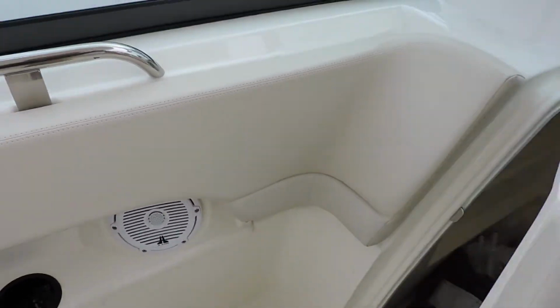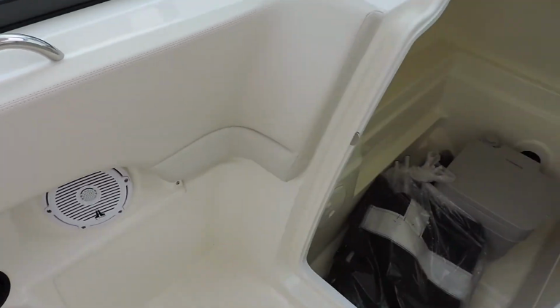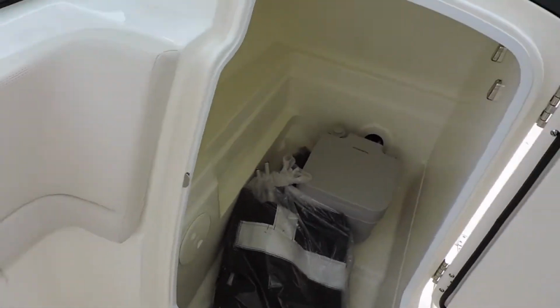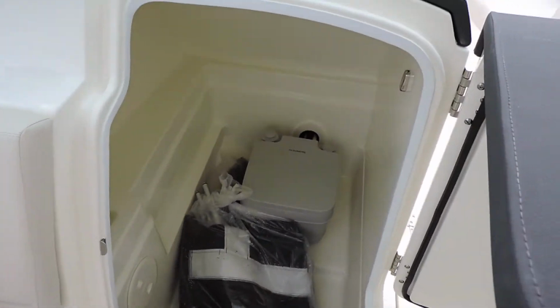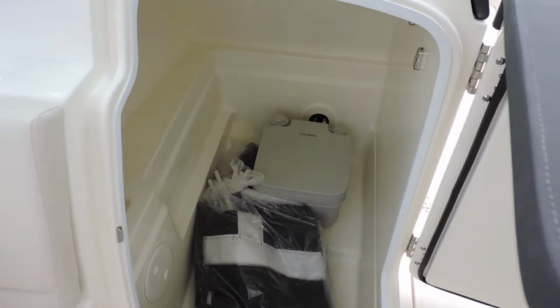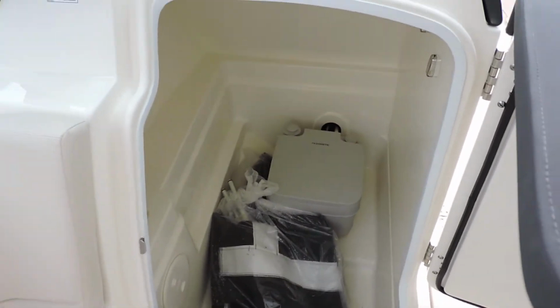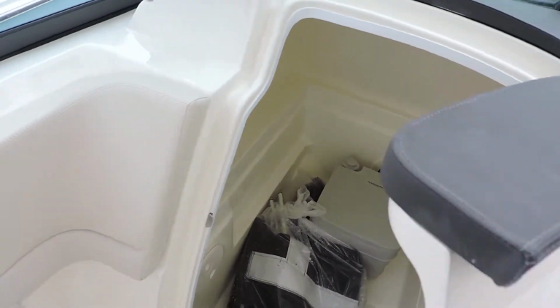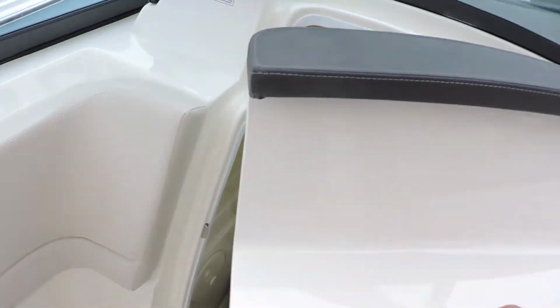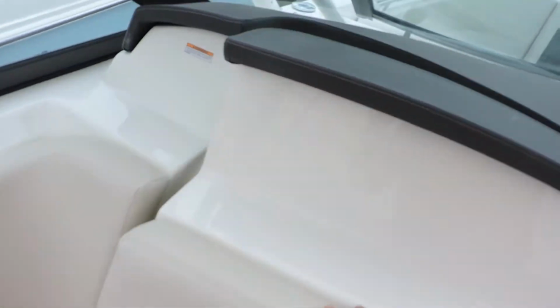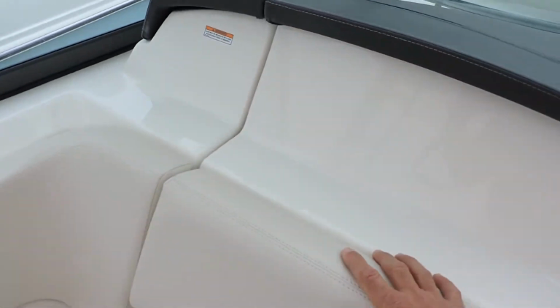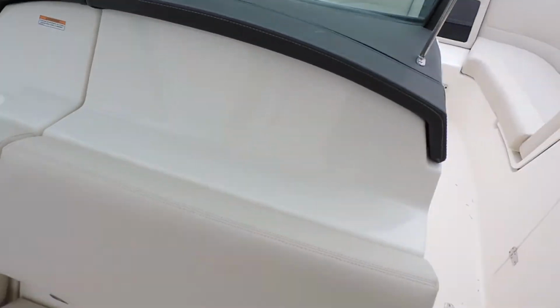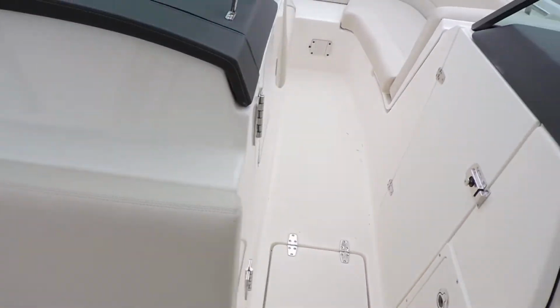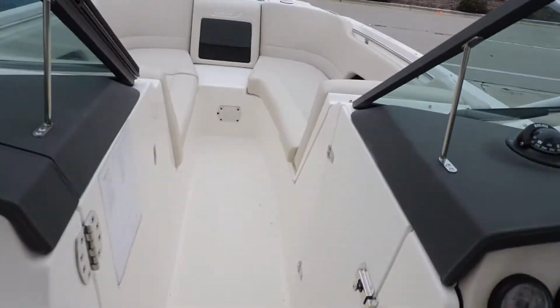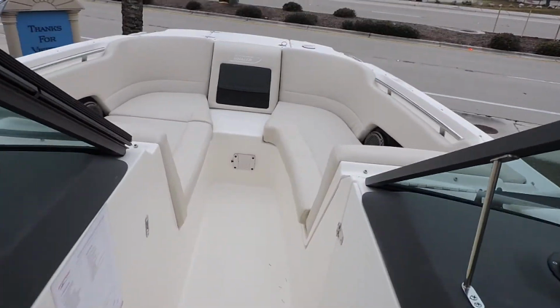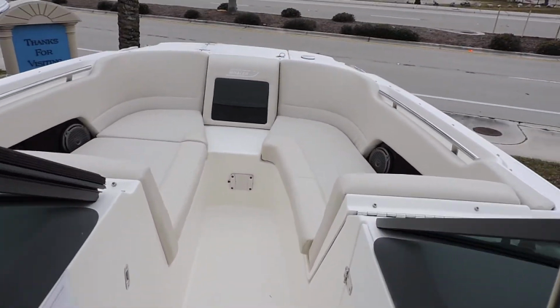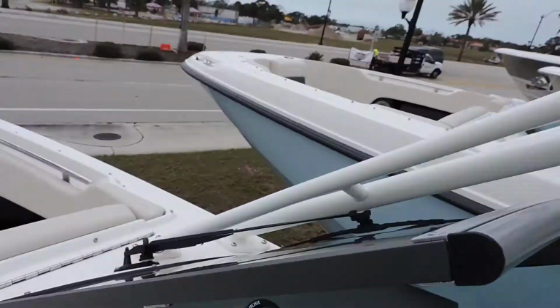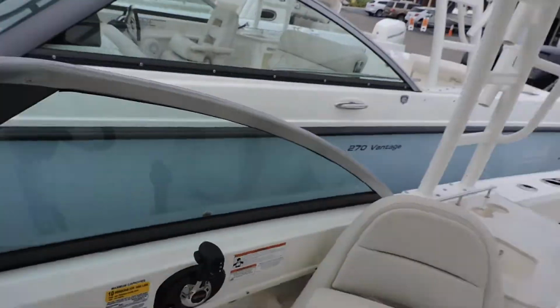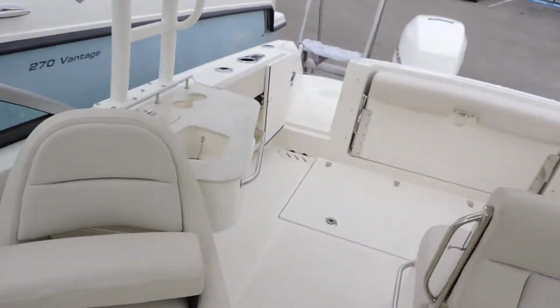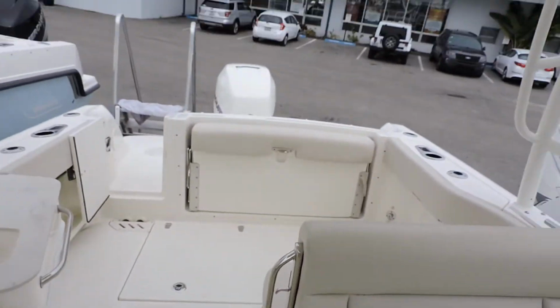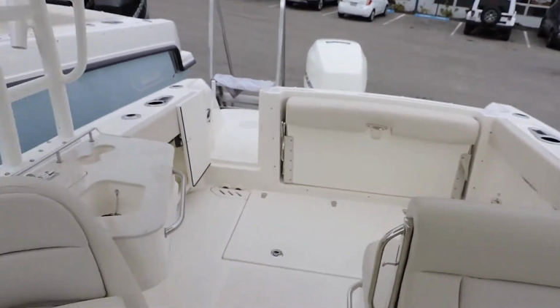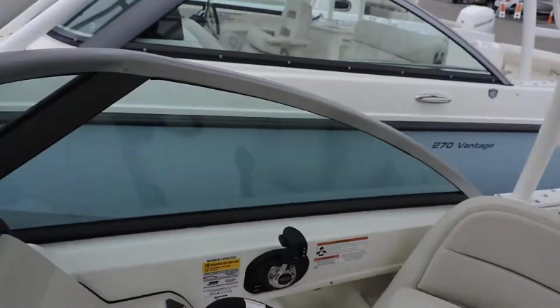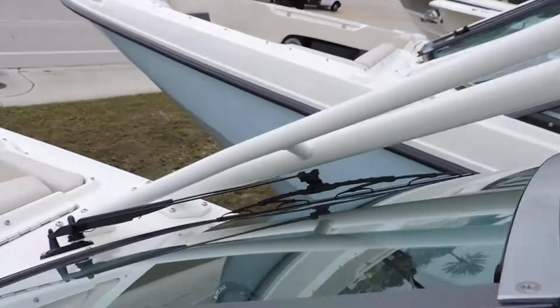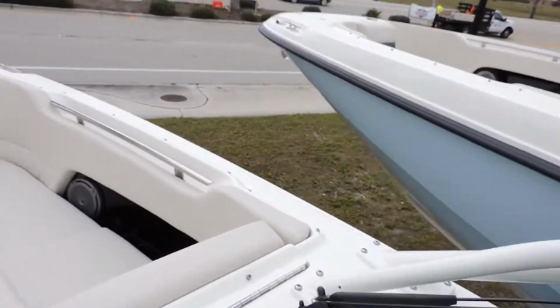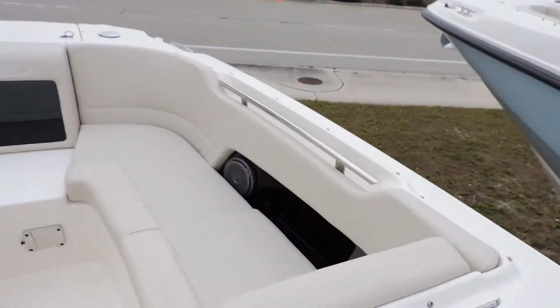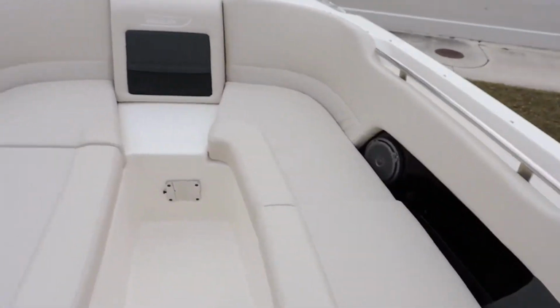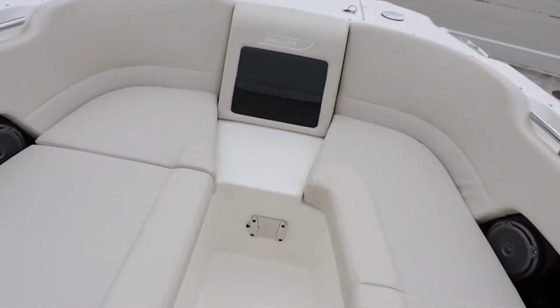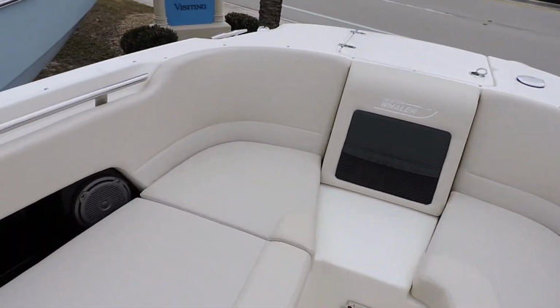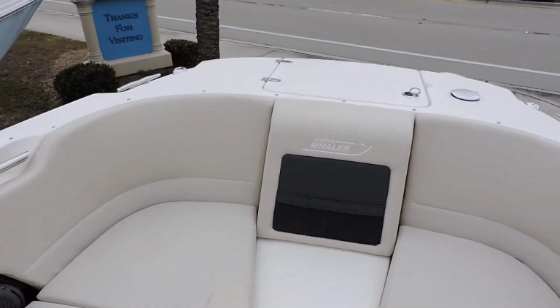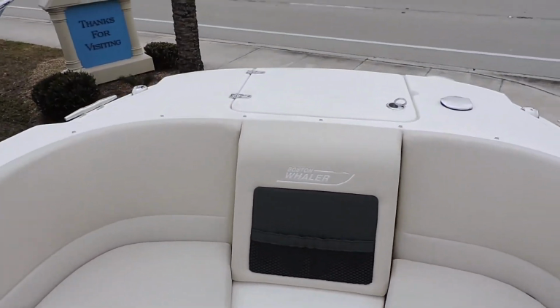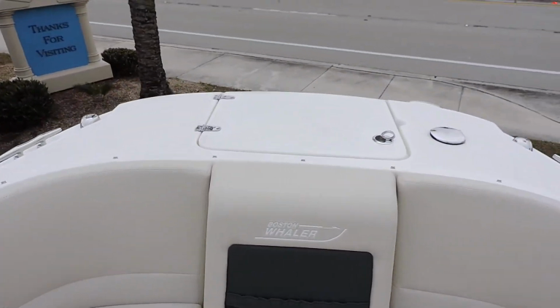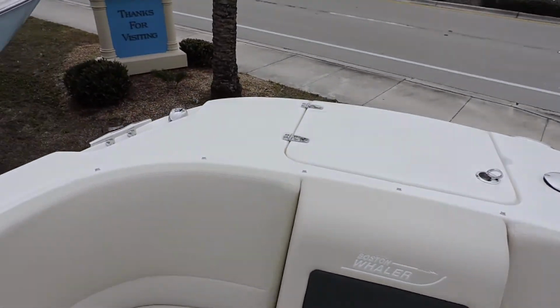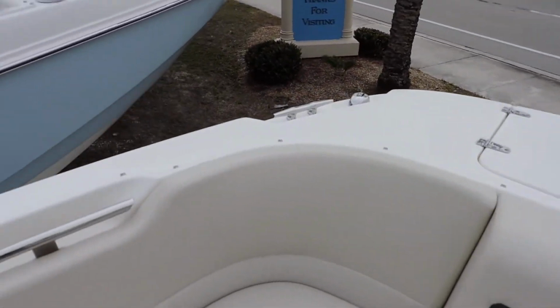She does have a fully enclosed head — porta potty with dockside discharge. This one also has the bow cover and the cockpit cover, storage underneath both your seats, and is also equipped with the windlass.